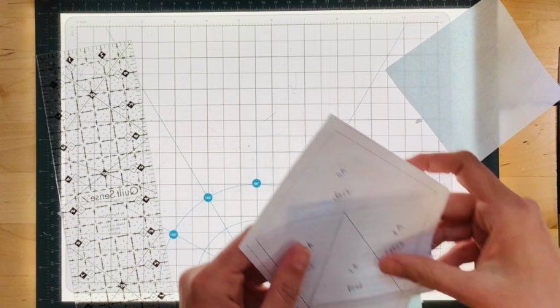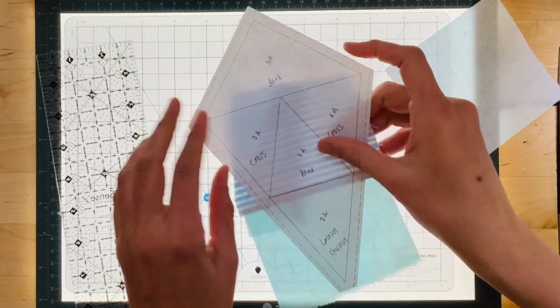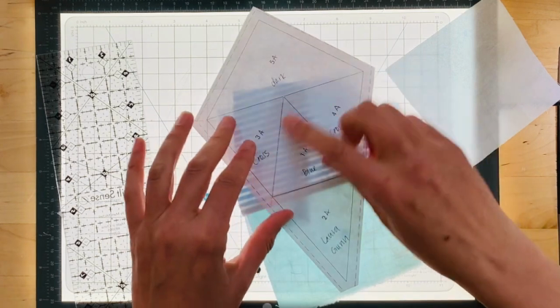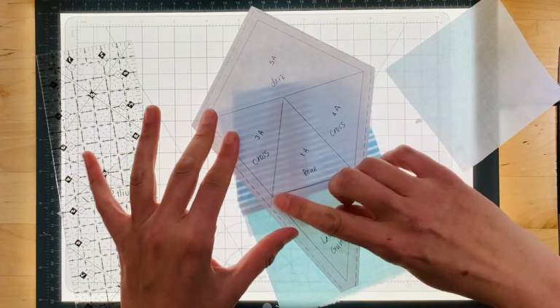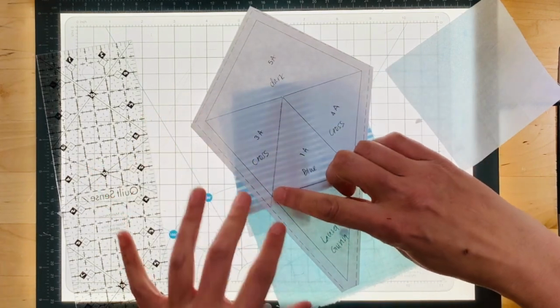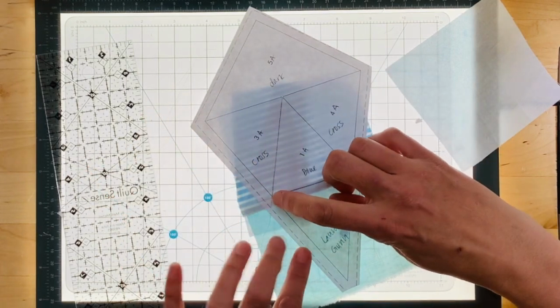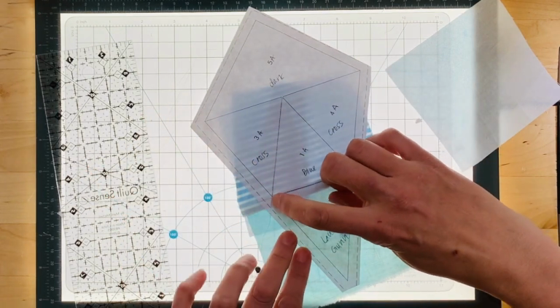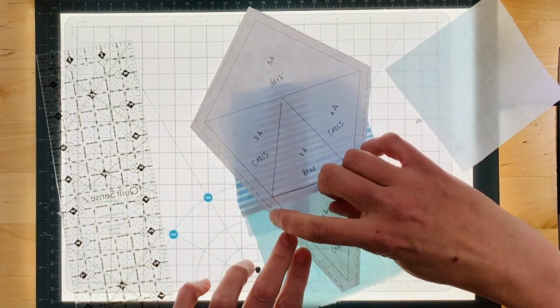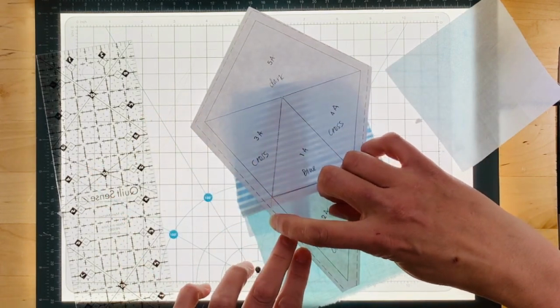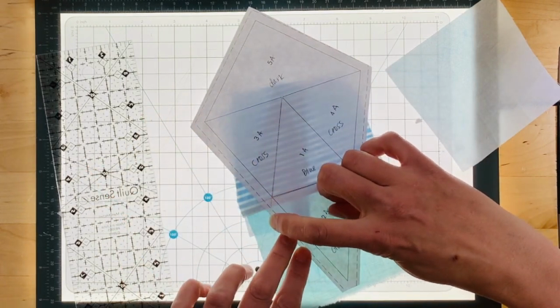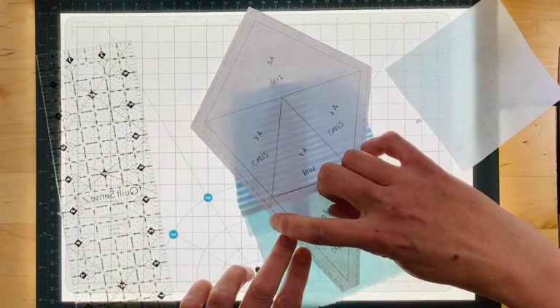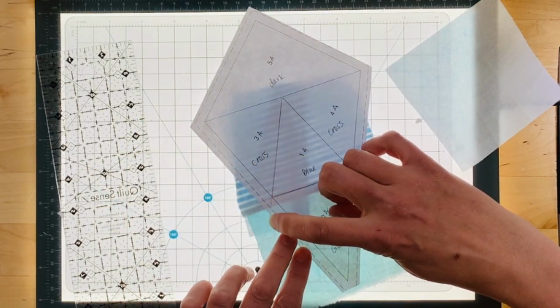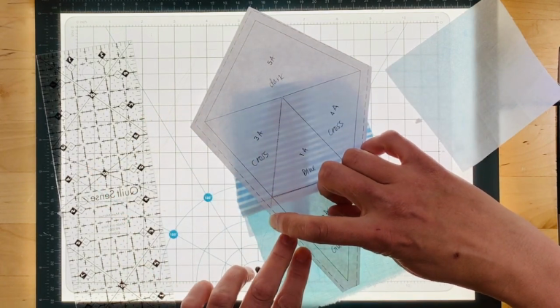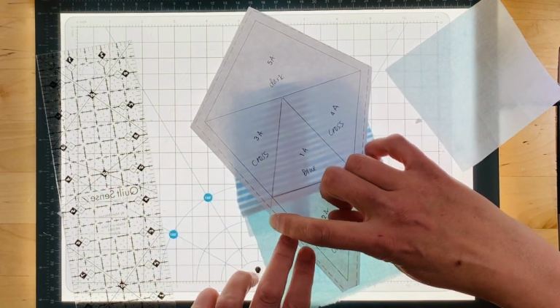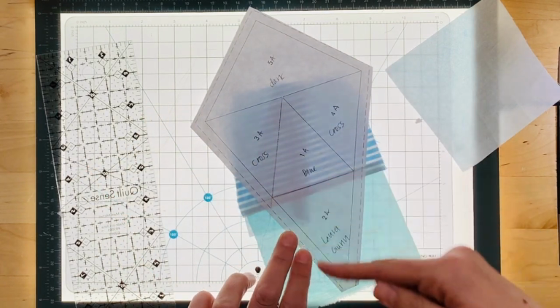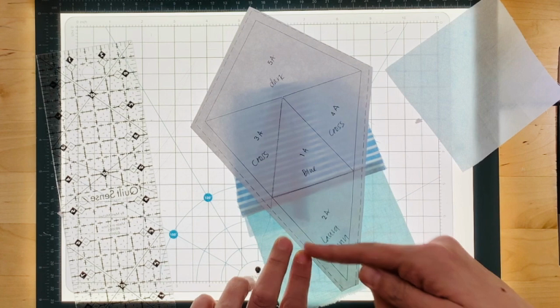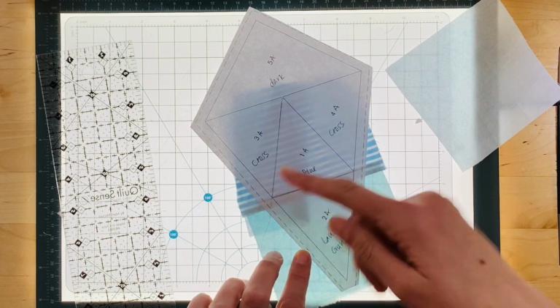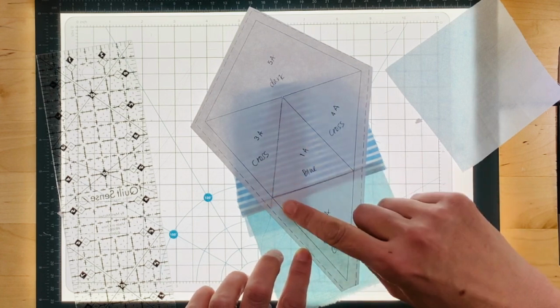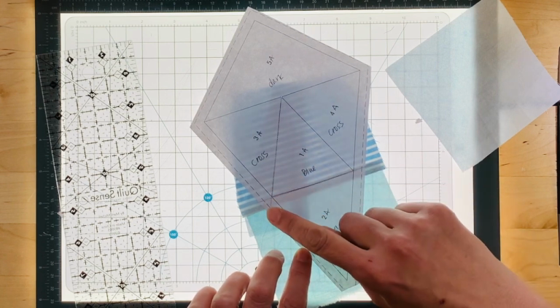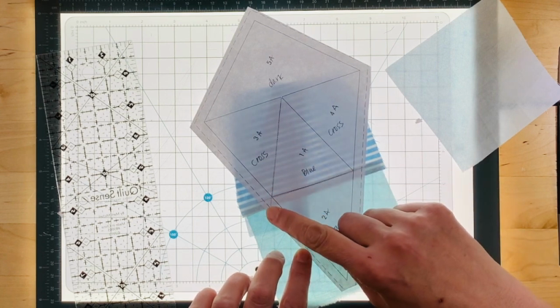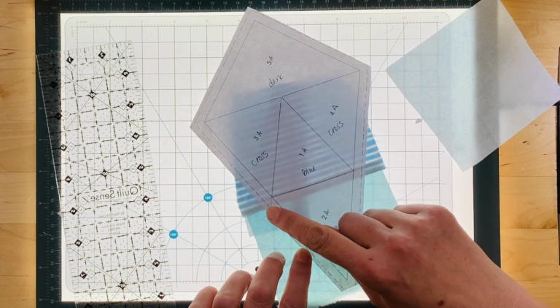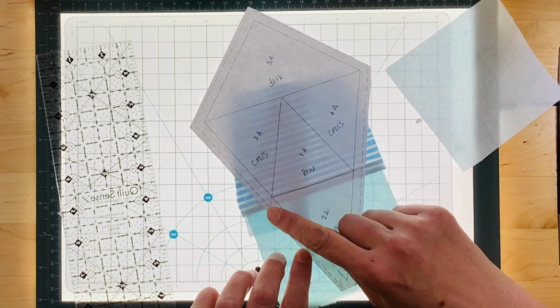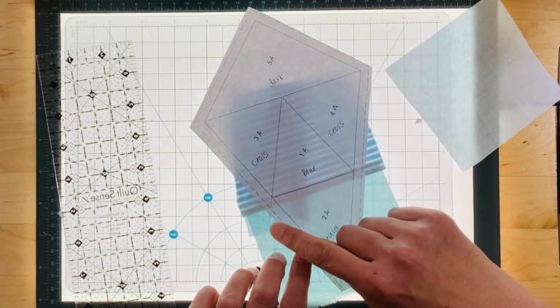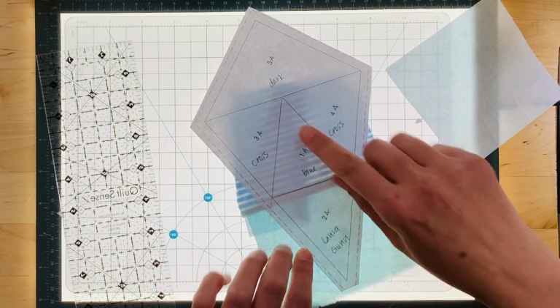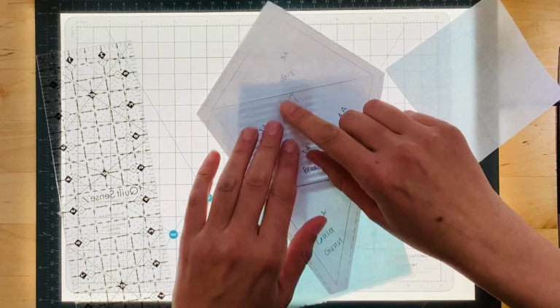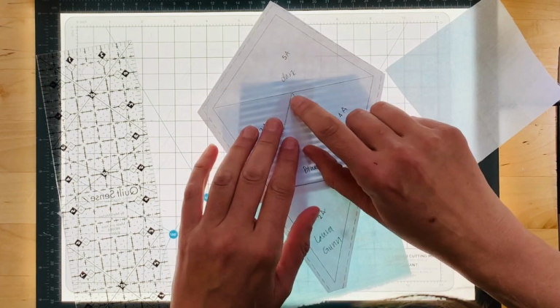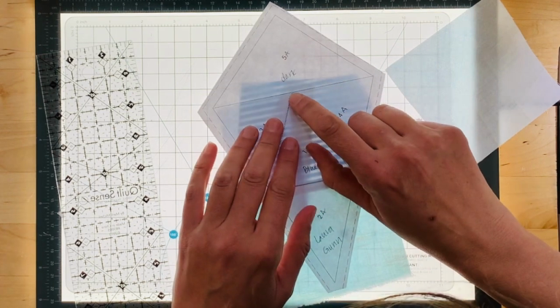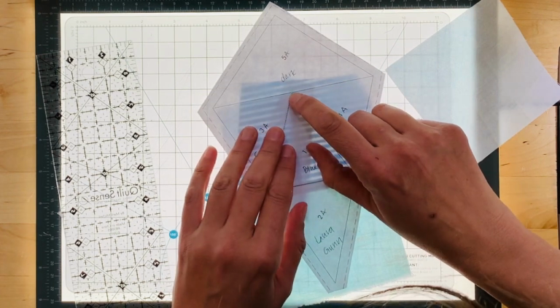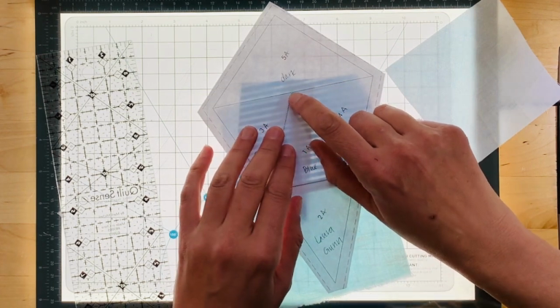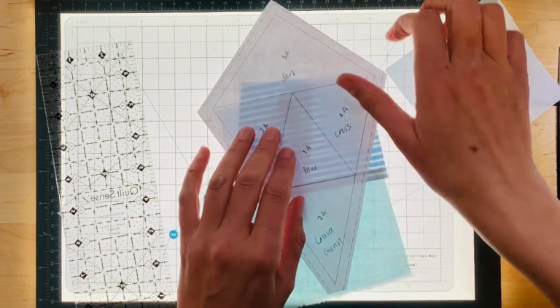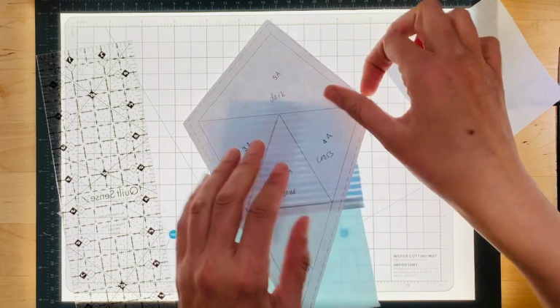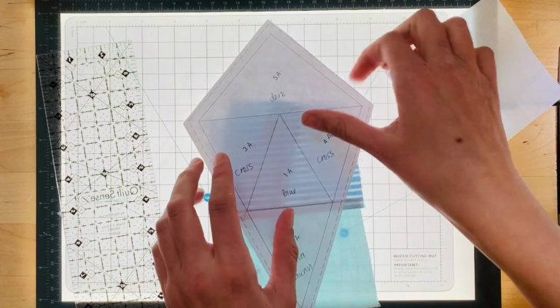Just a reminder that when you do this you want to sew all the way into the seam allowance. I usually trim mine a little bit better, sometimes I don't. Then you're going to want to stop right at that point.